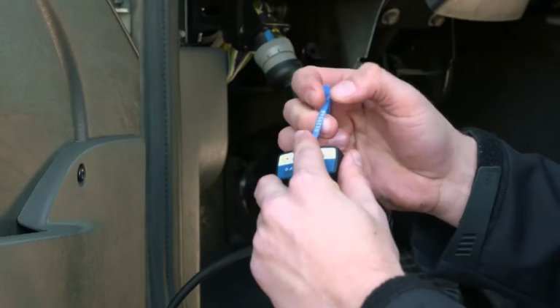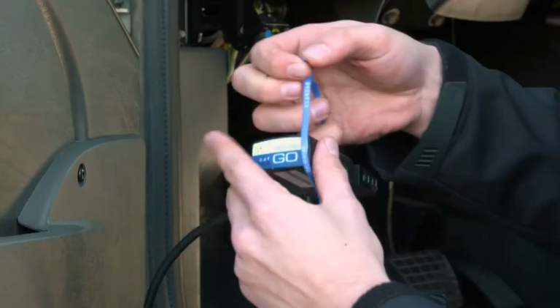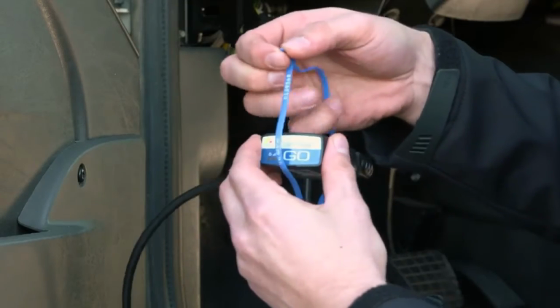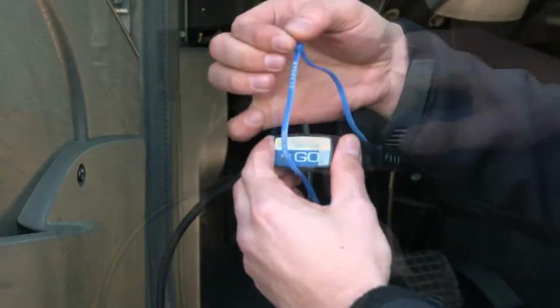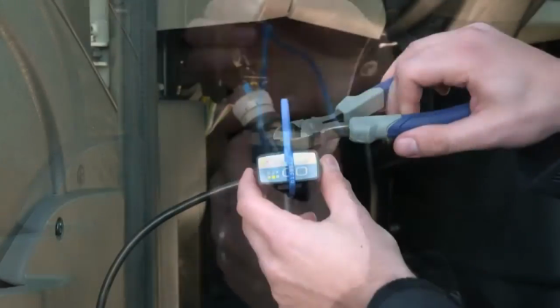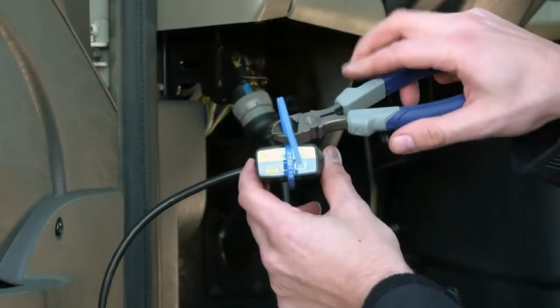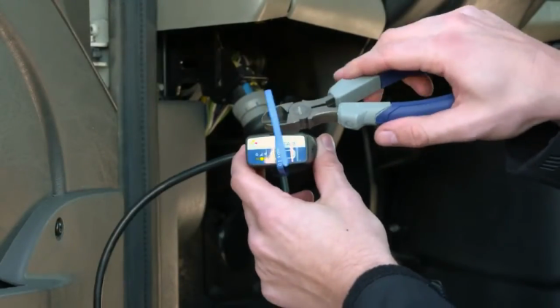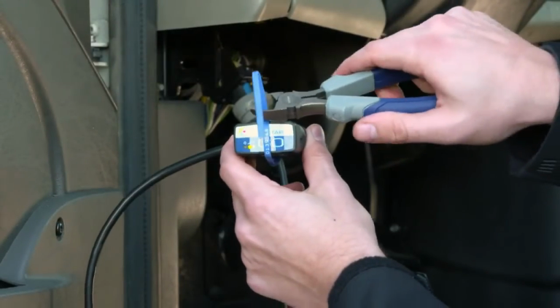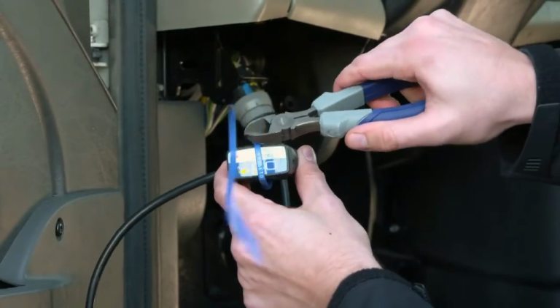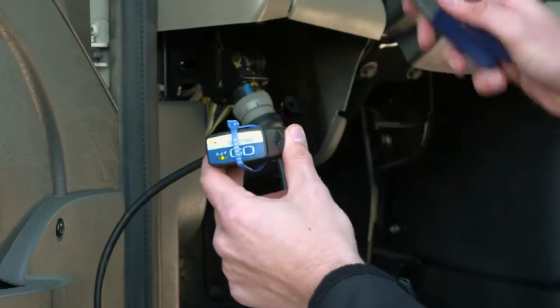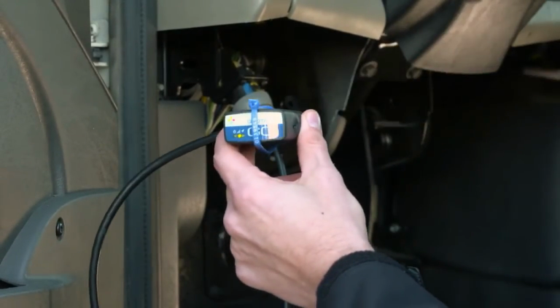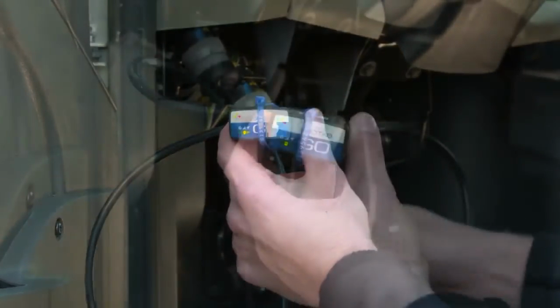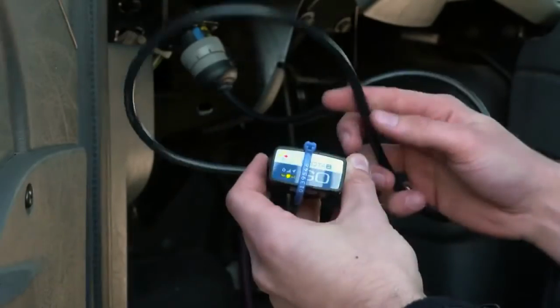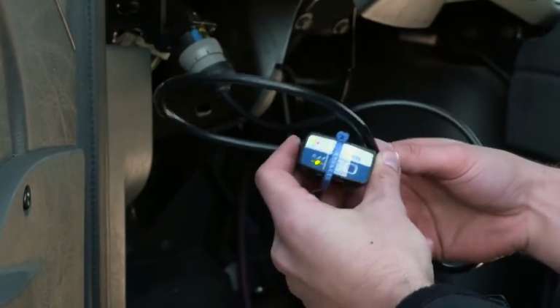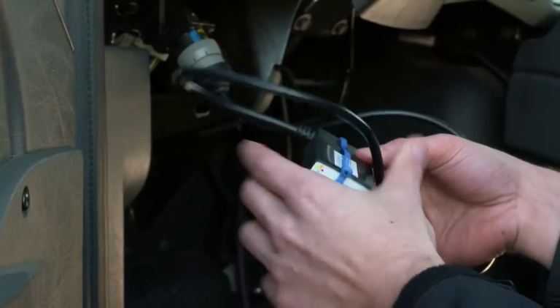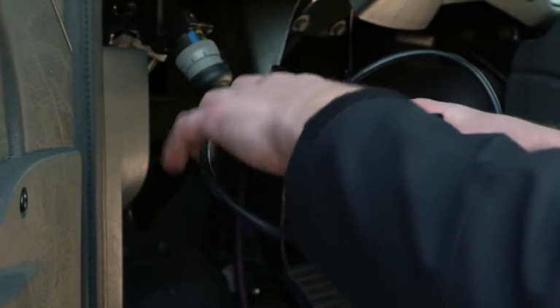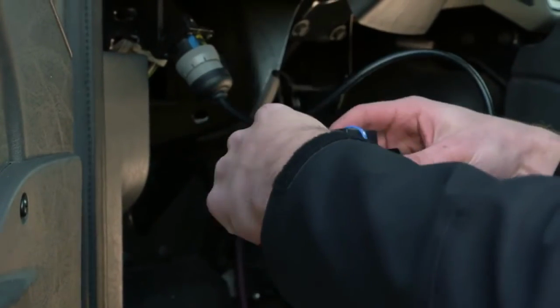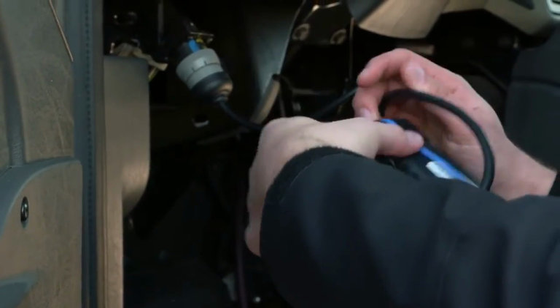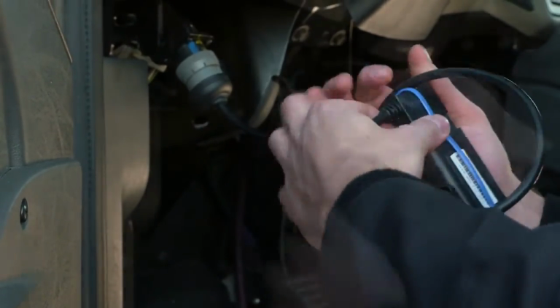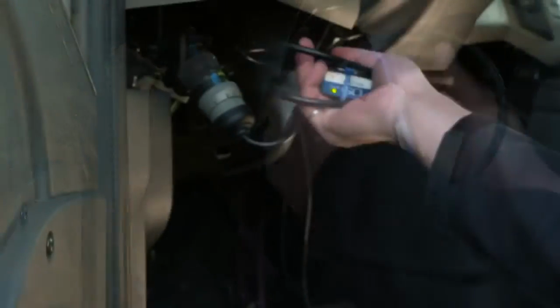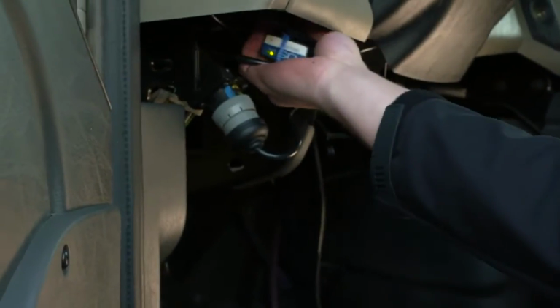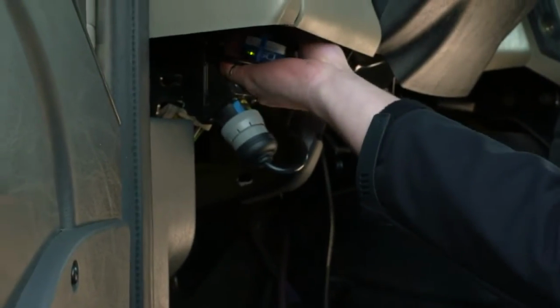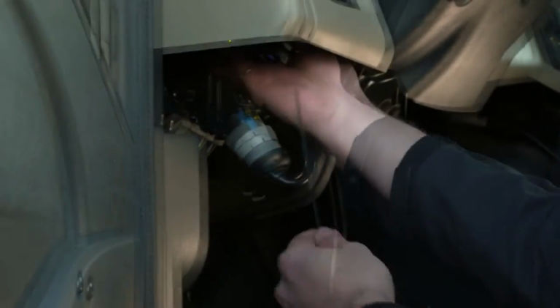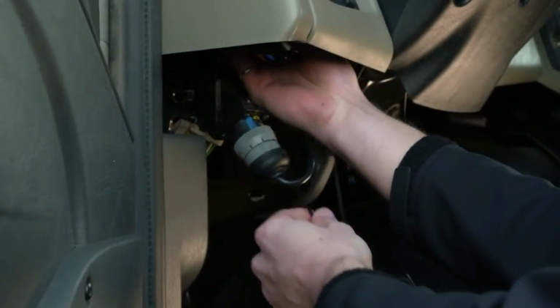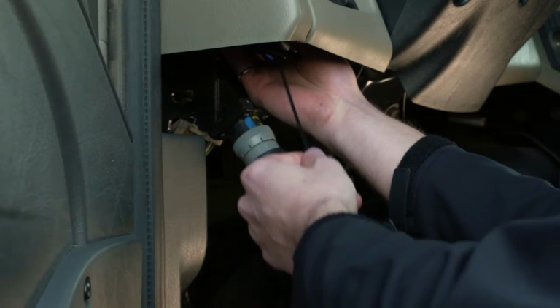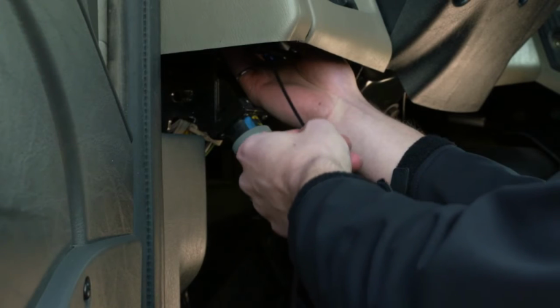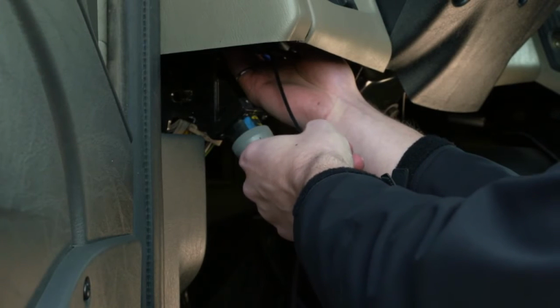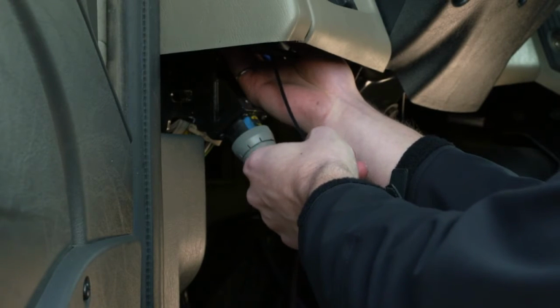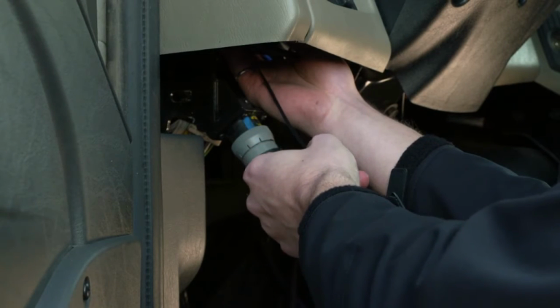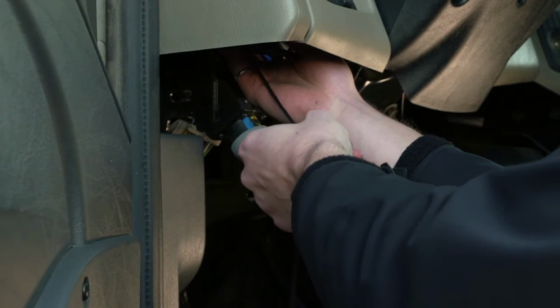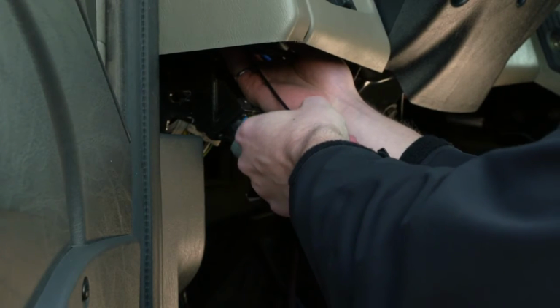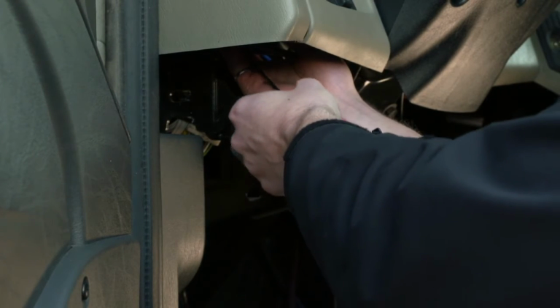Secure the Go device to the harness with a zip tie. Coil the harness and Go device, tuck them under the dash, and zip tie to a permanent location. The installation is complete.